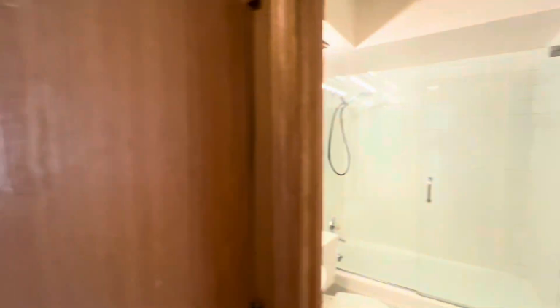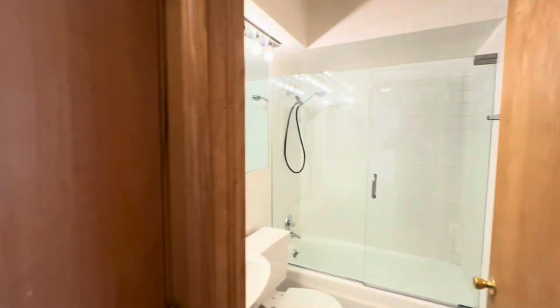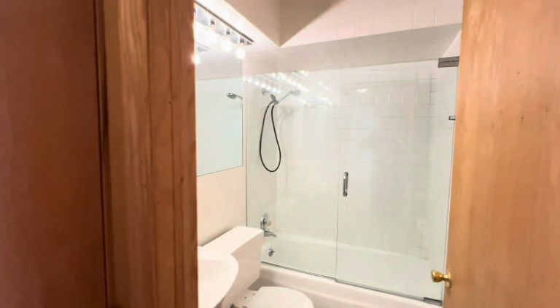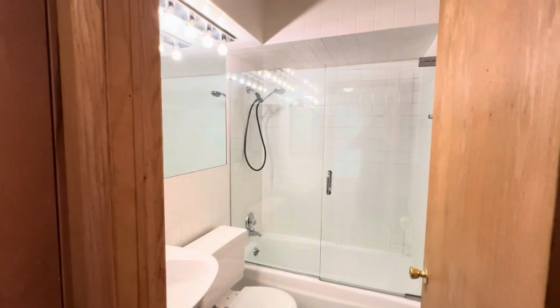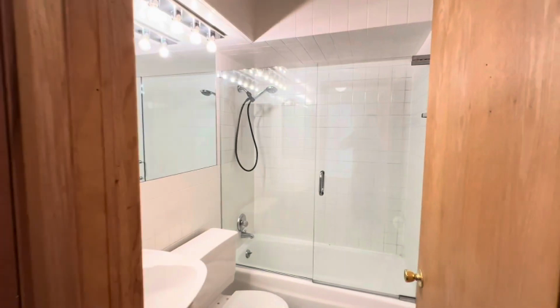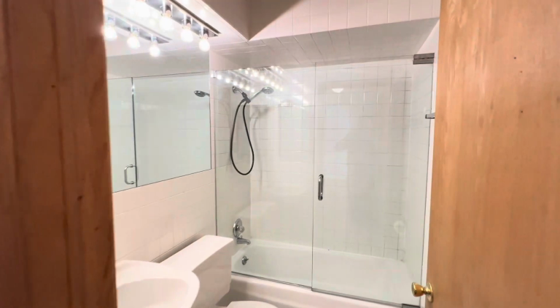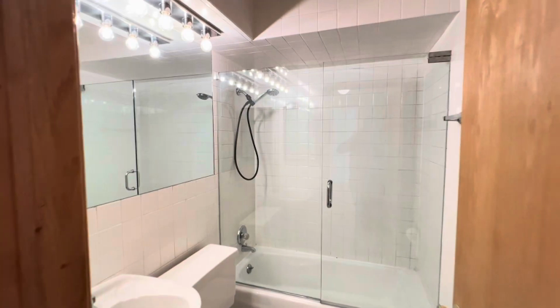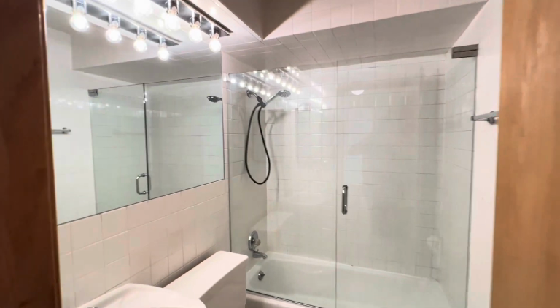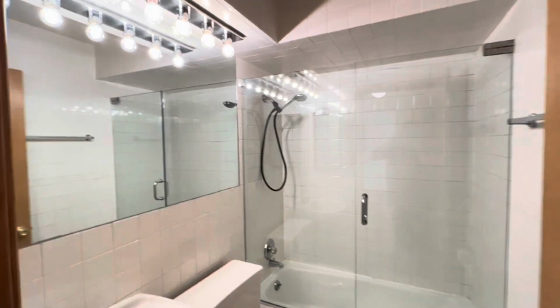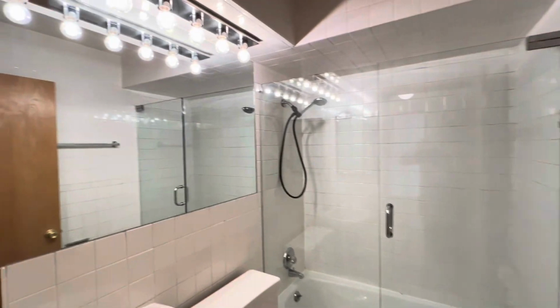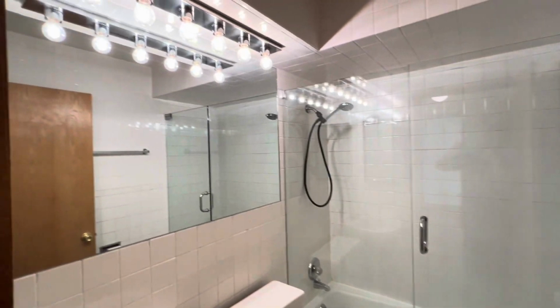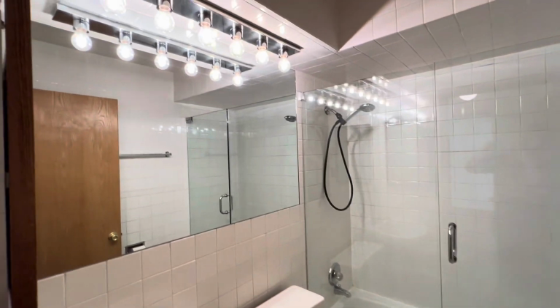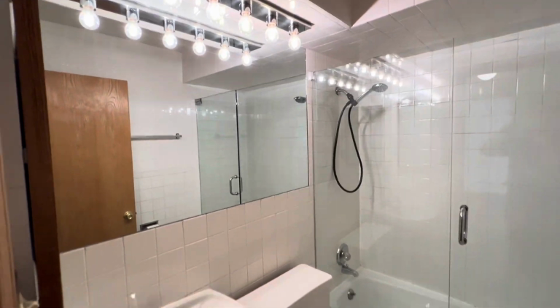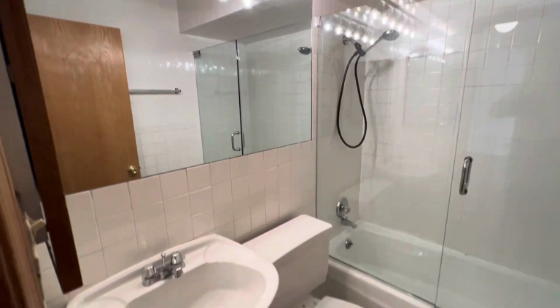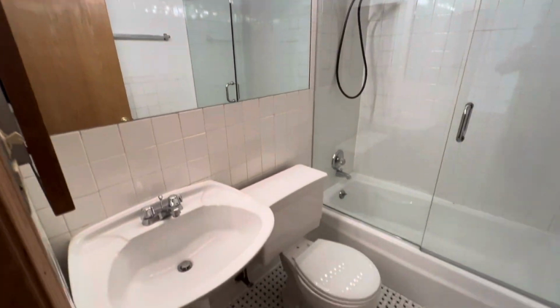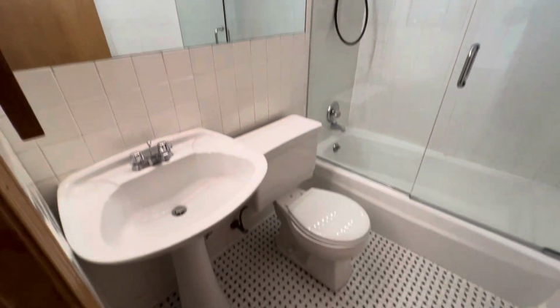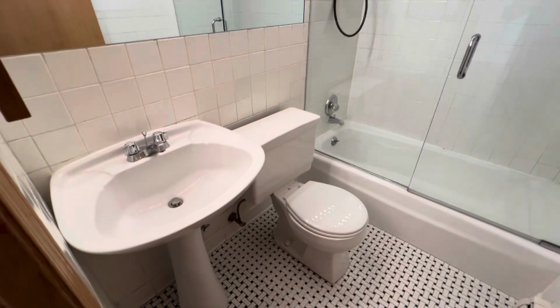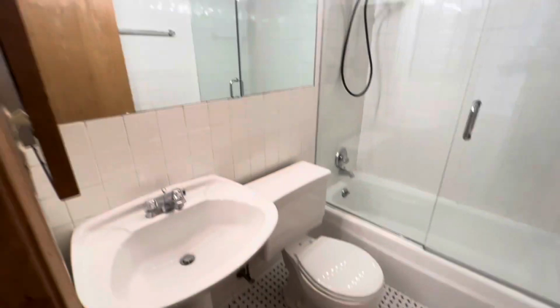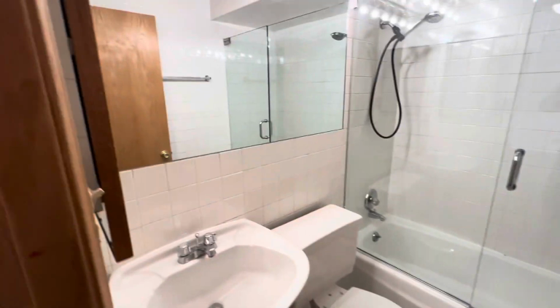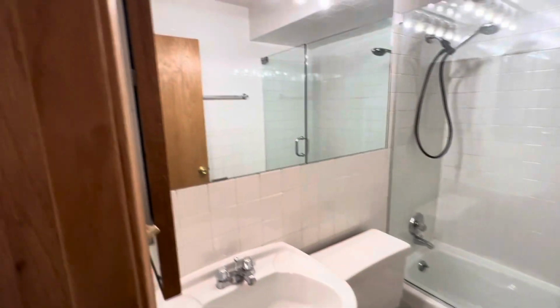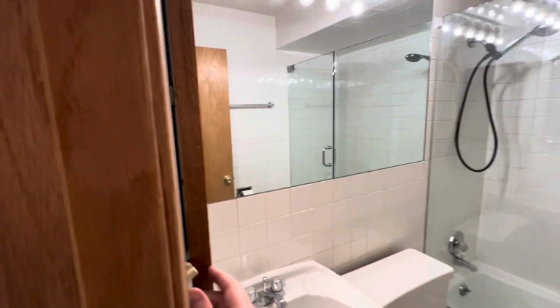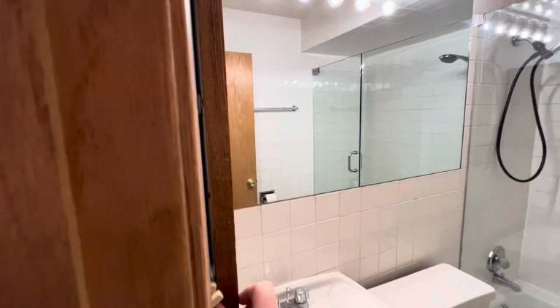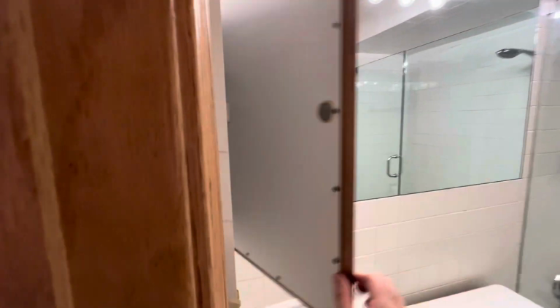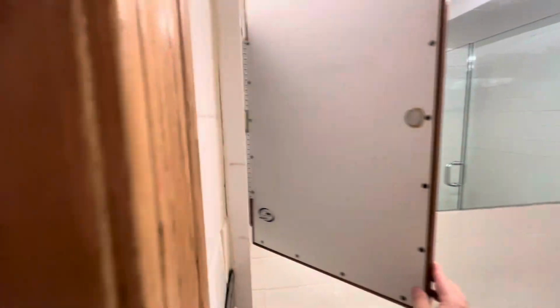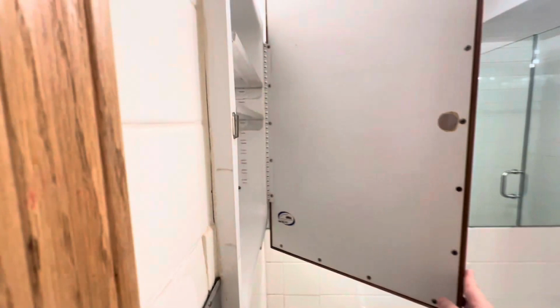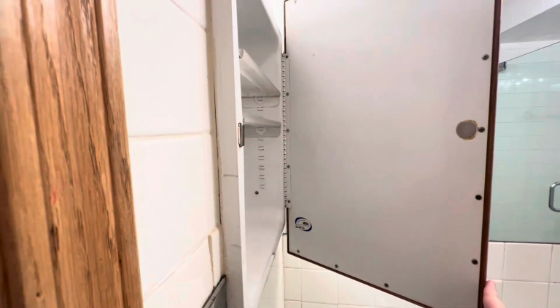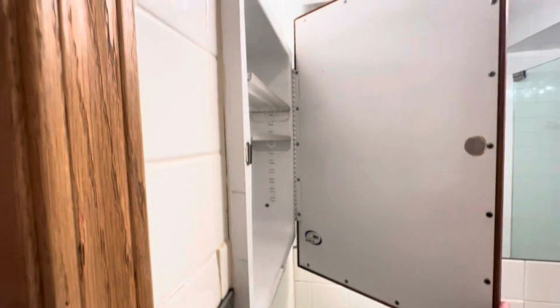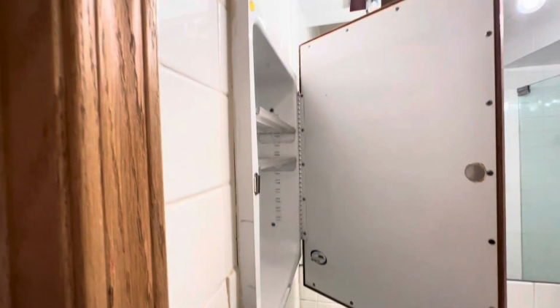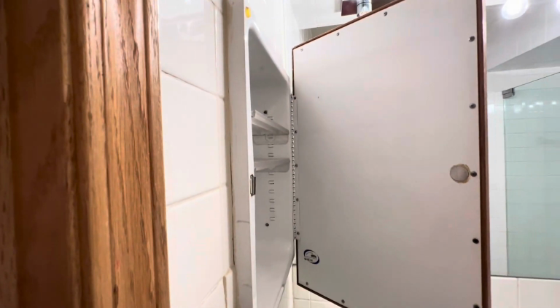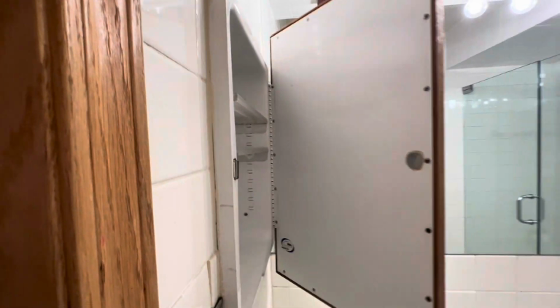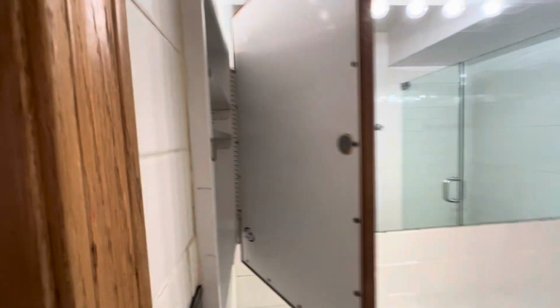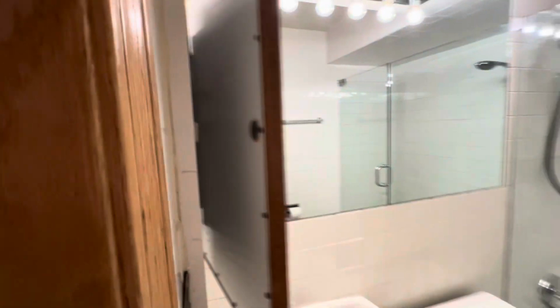The bathroom — this one has a tub-shower combo, a large vanity mirror, and a medicine cabinet on the inside wall.